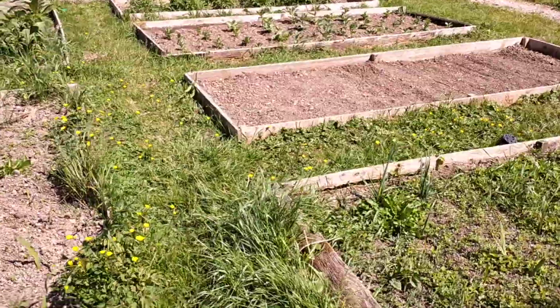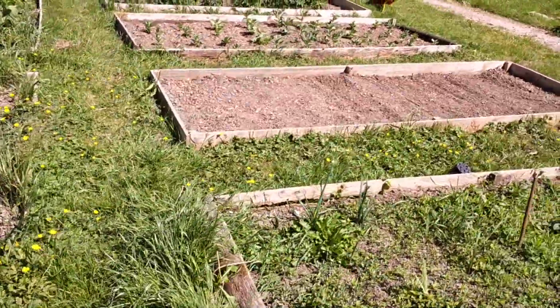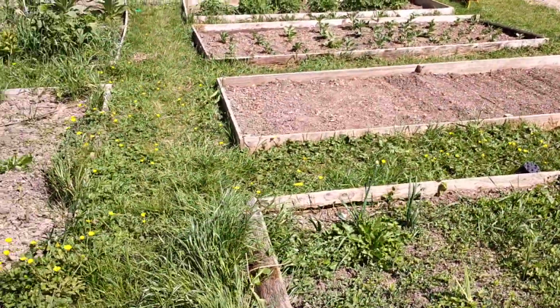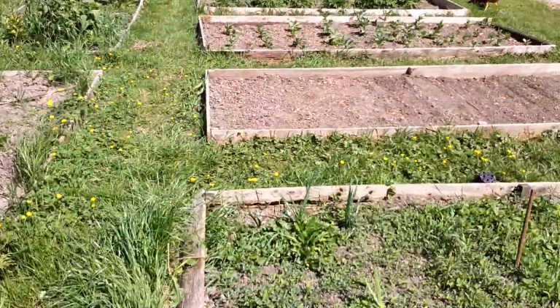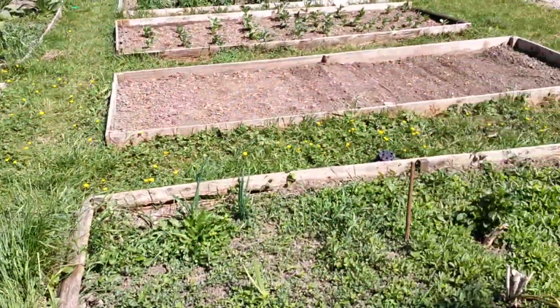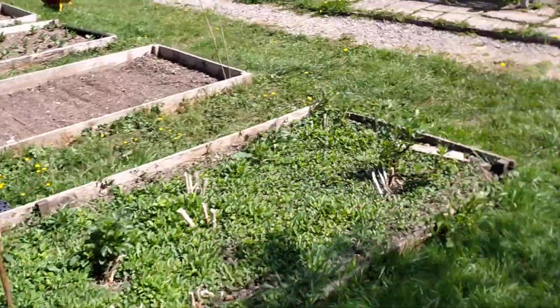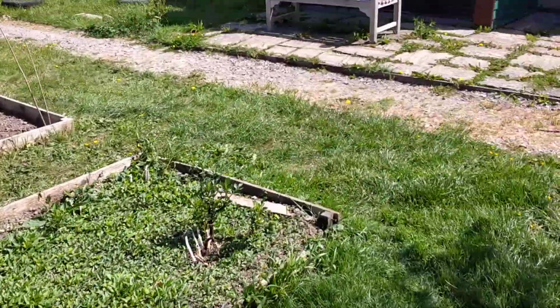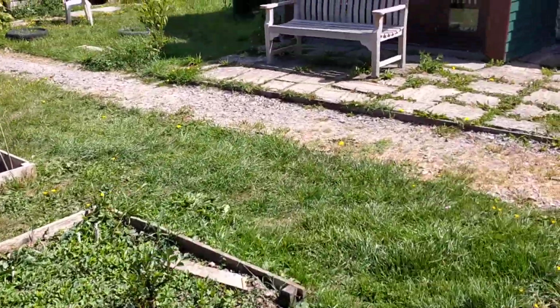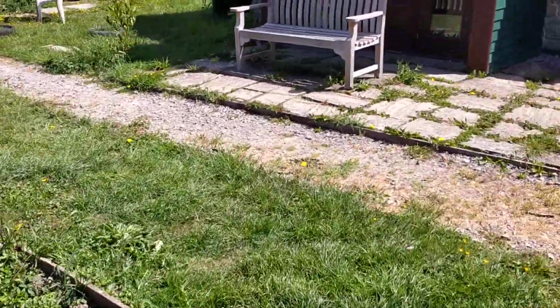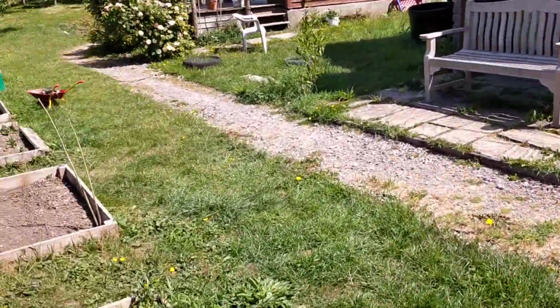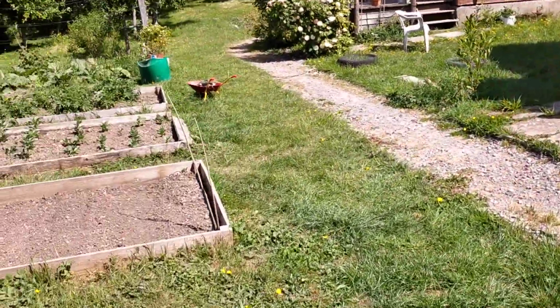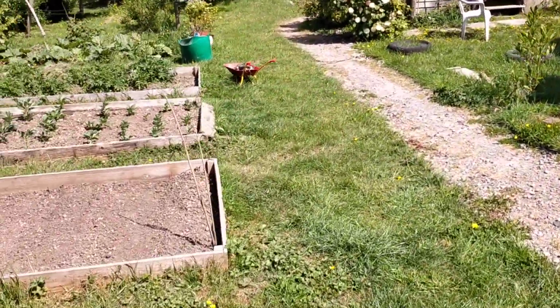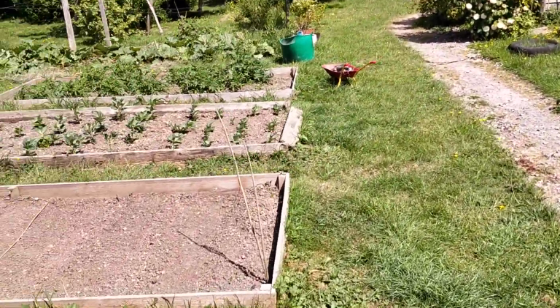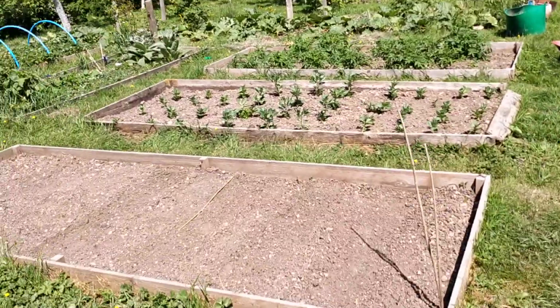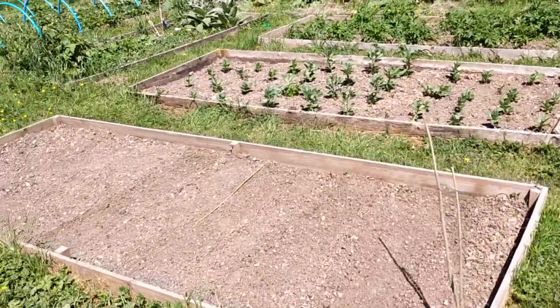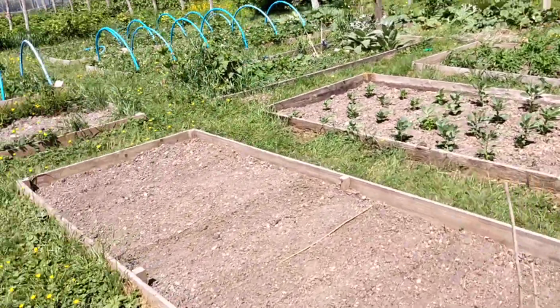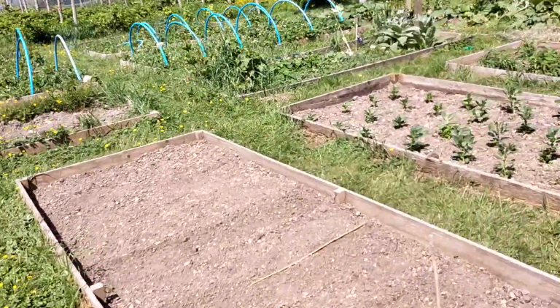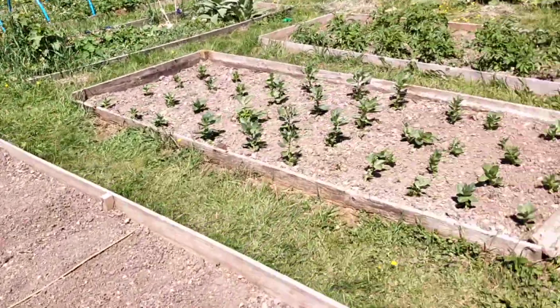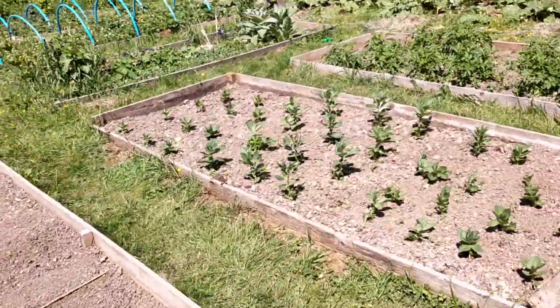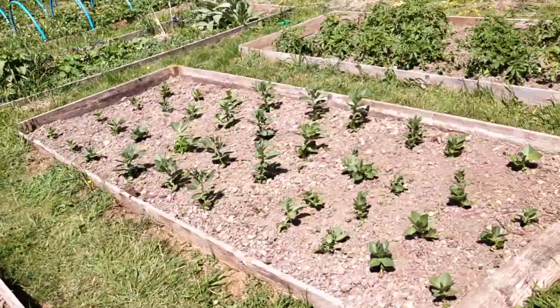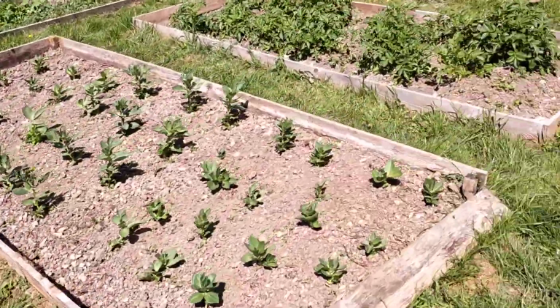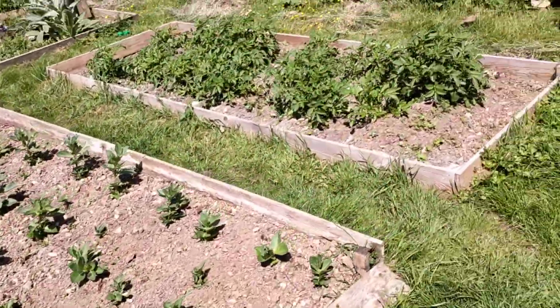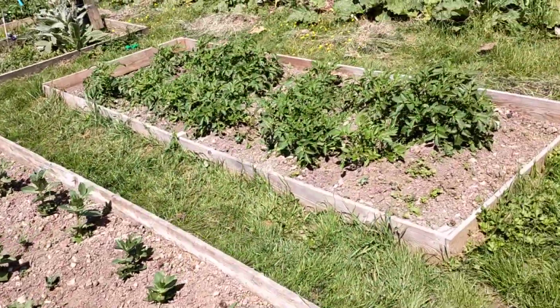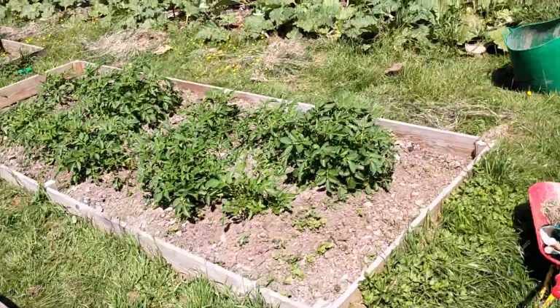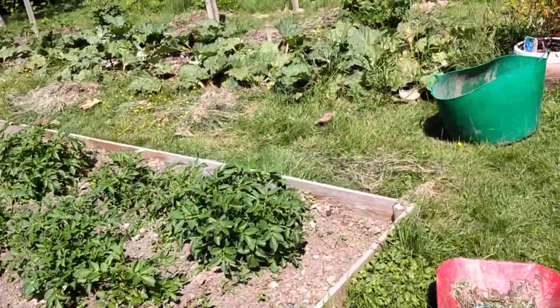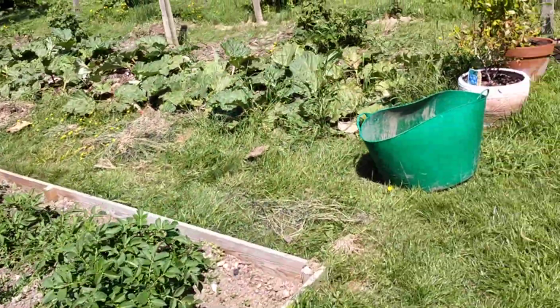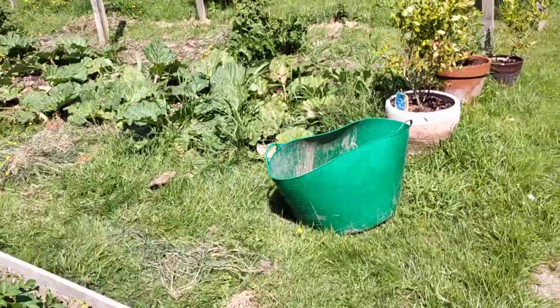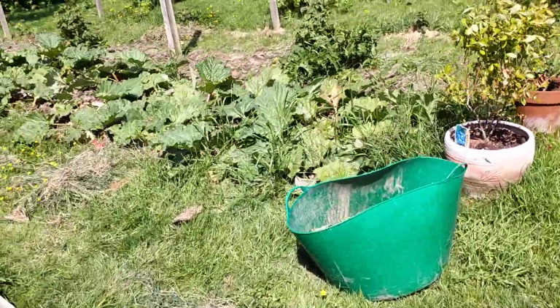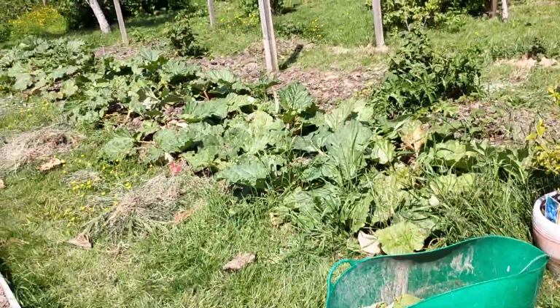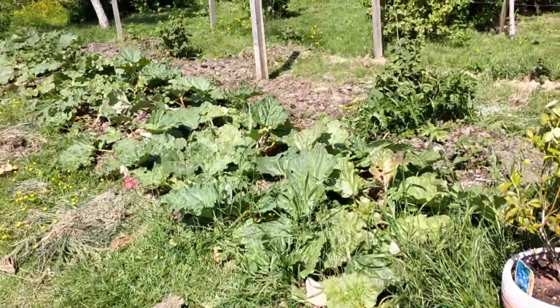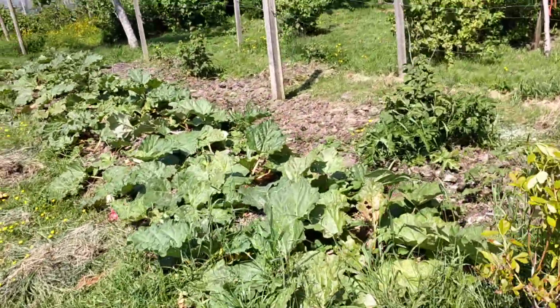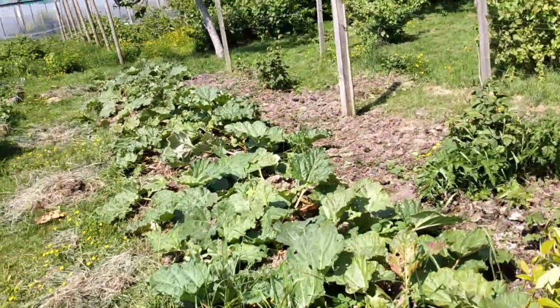These are all personal spots for people in the community to use, so we've got all sorts going on there — ornamental flowers, beans, potatoes, a huge amount of rhubarb.